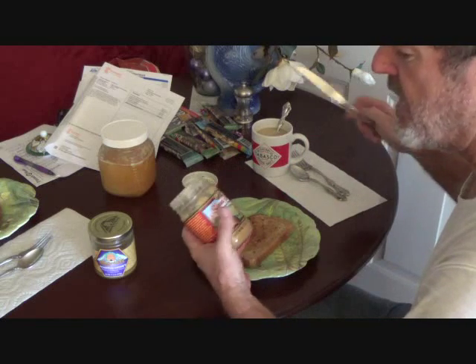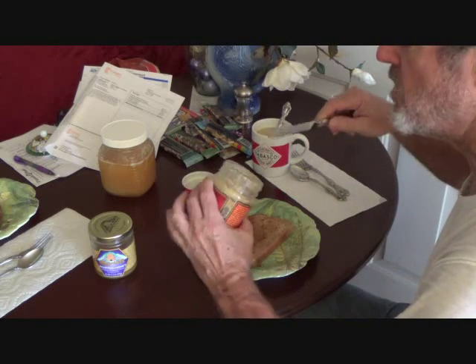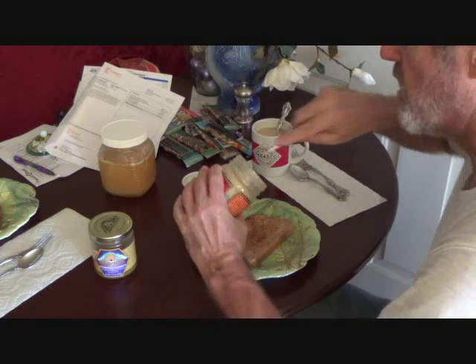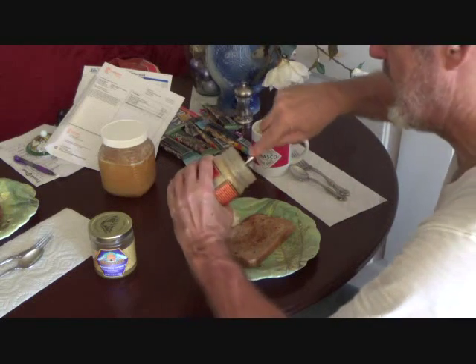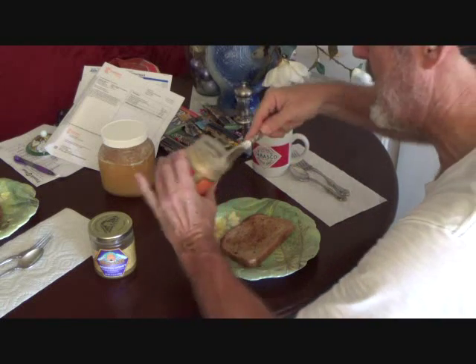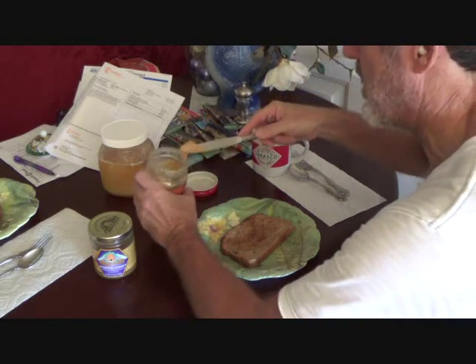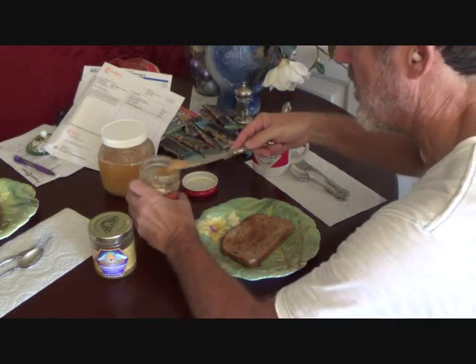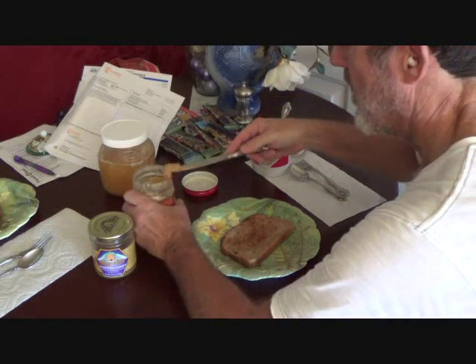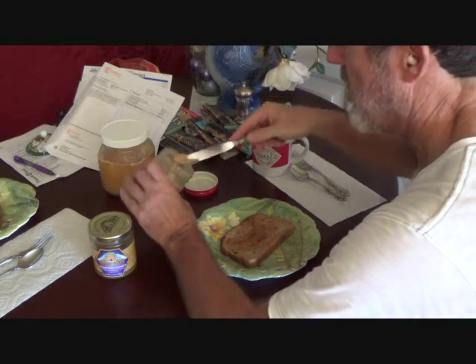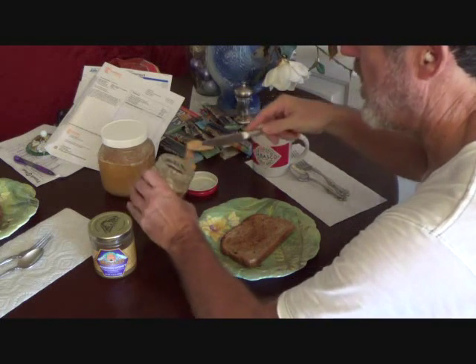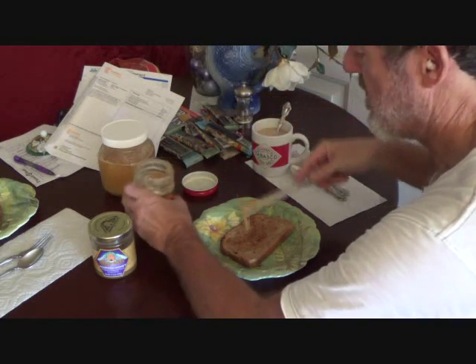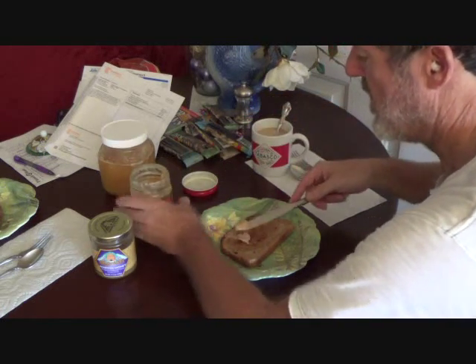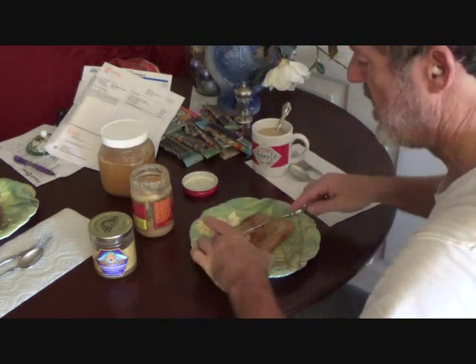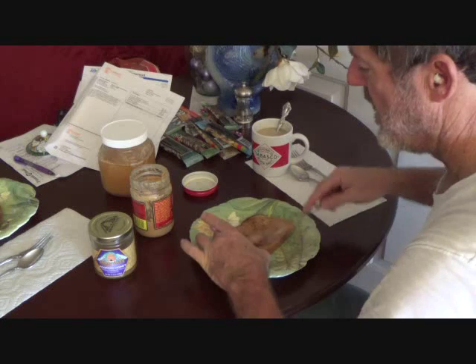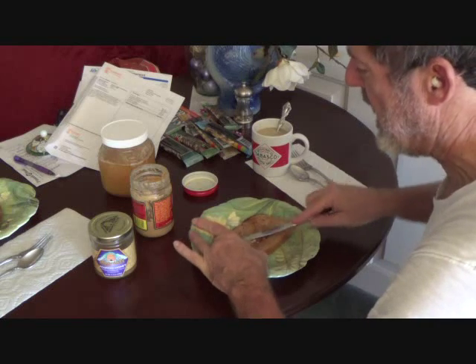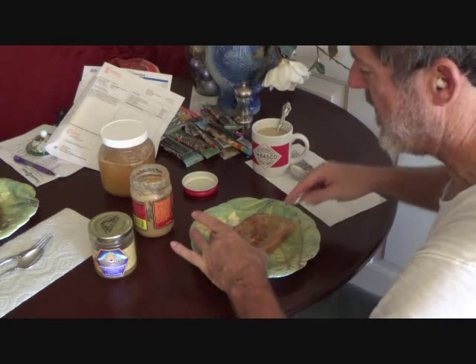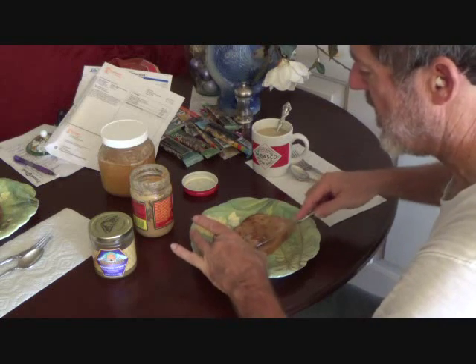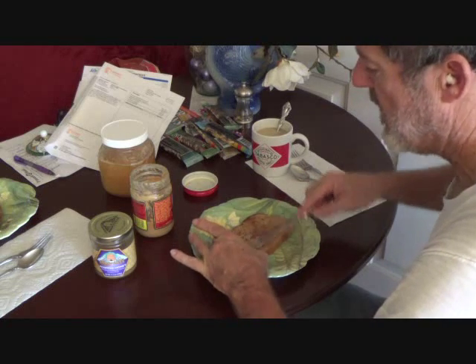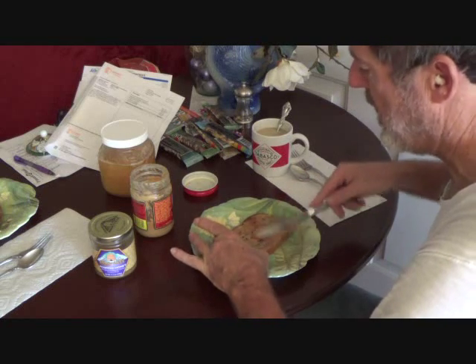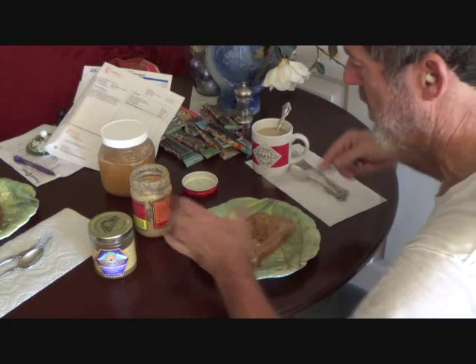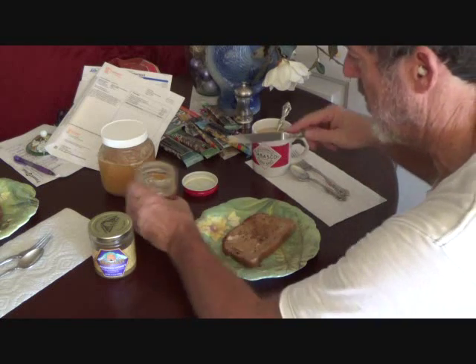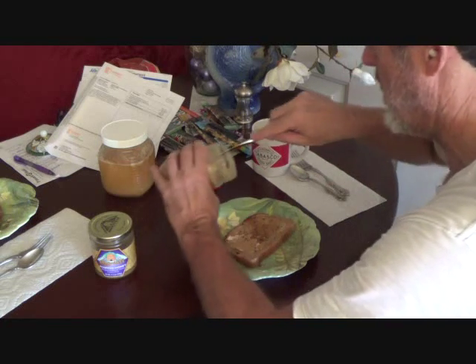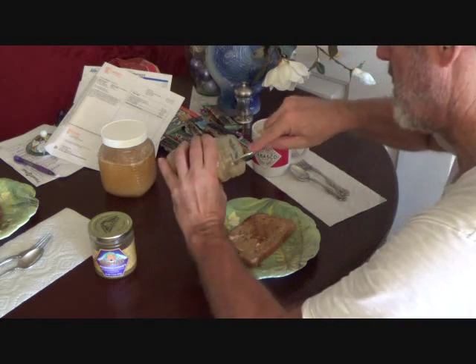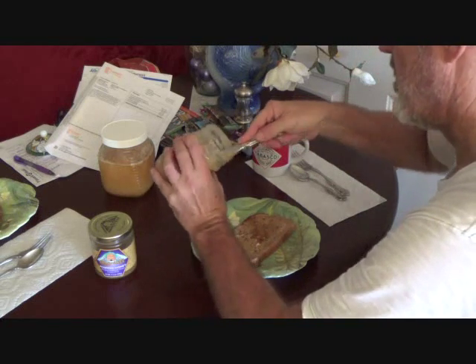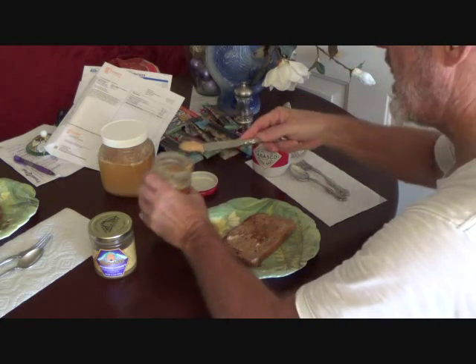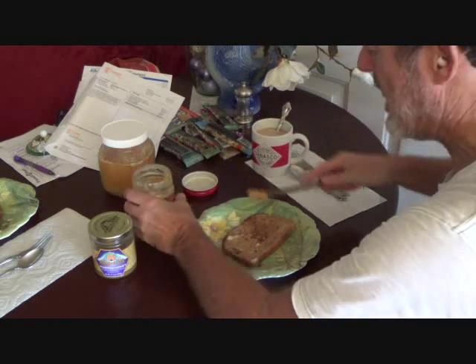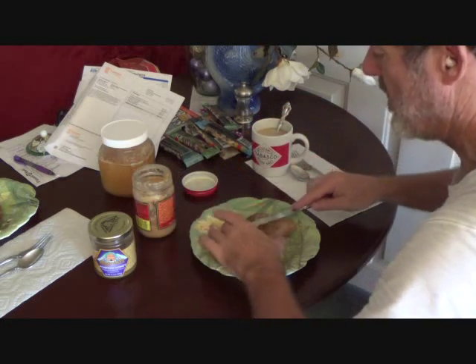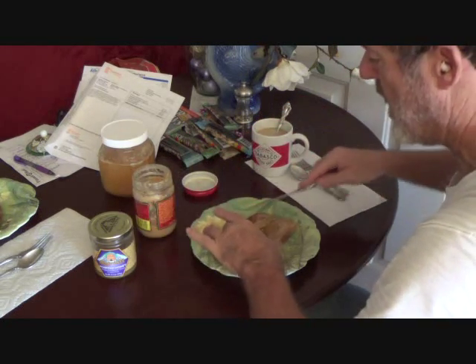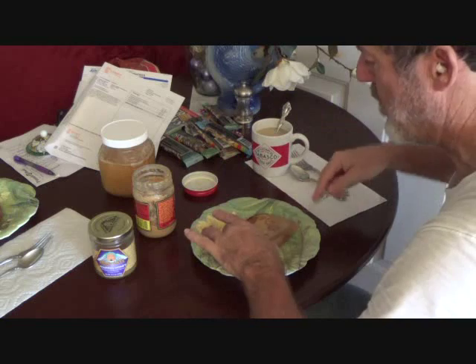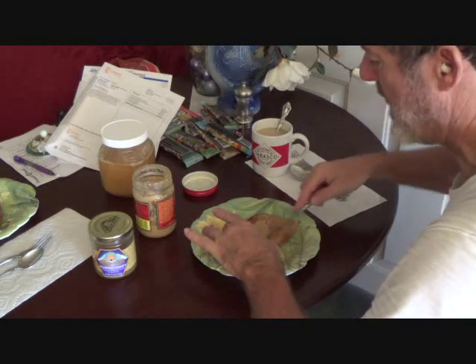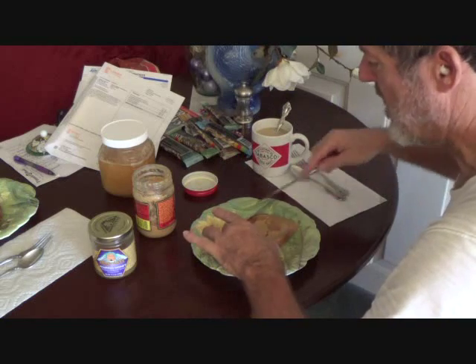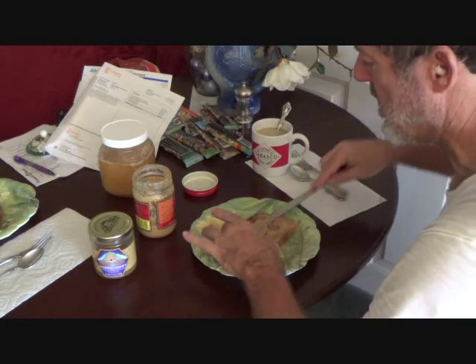I'm using organic peanut butter on here, and I love peanut butter, by the way, and I'm going to put some honey on here.